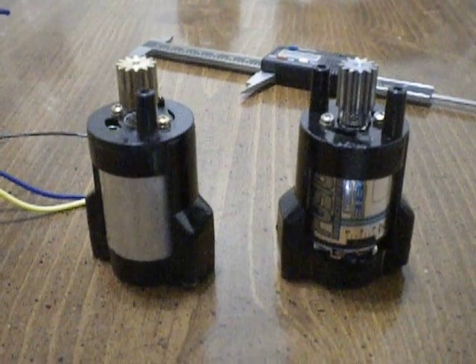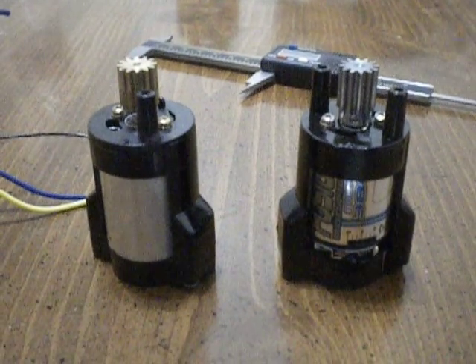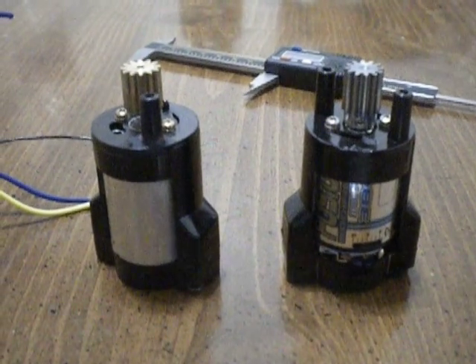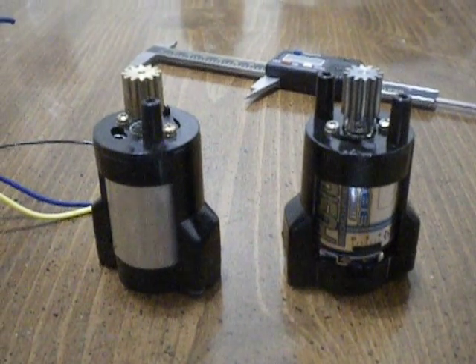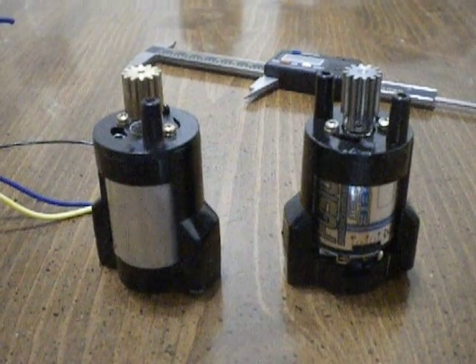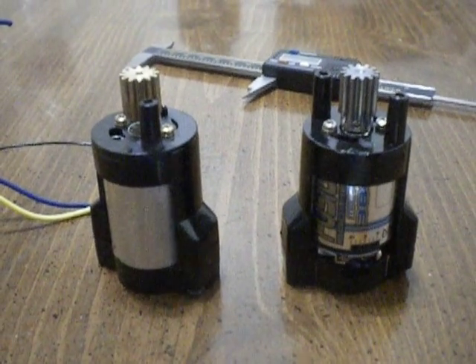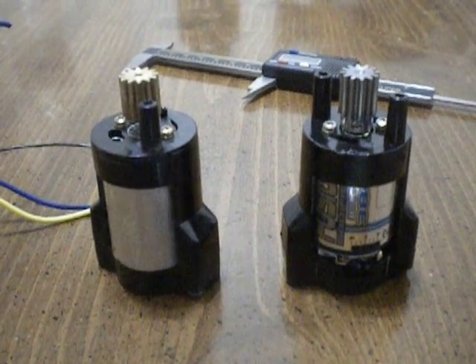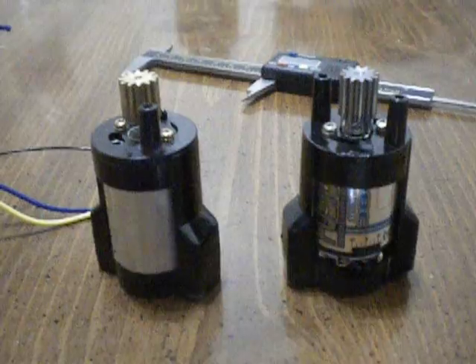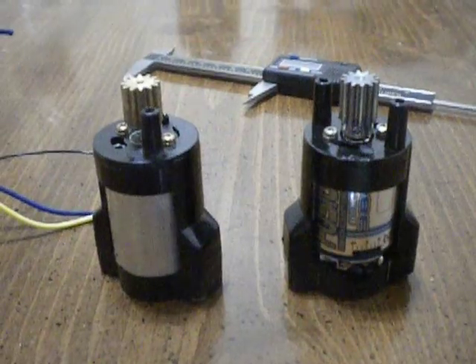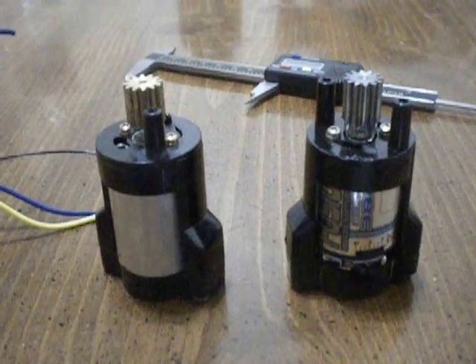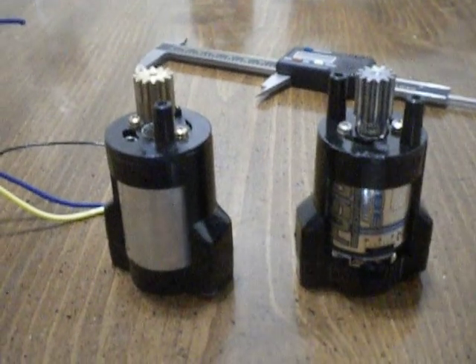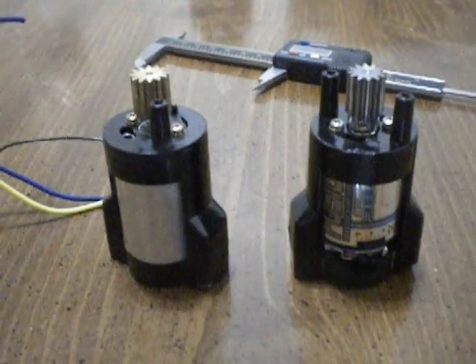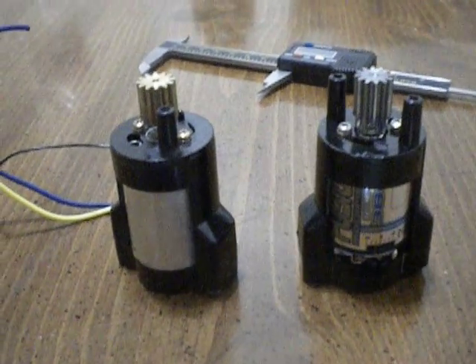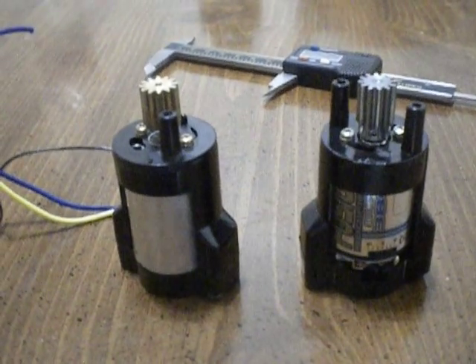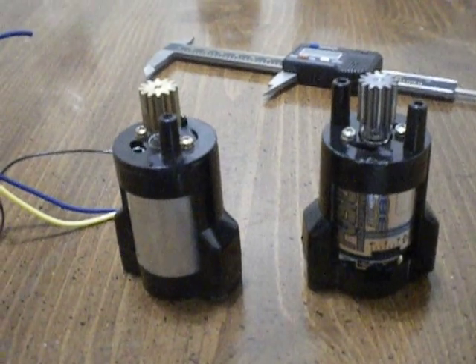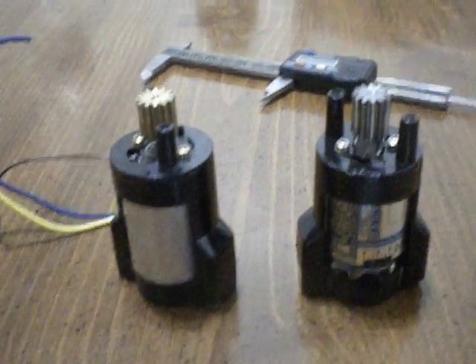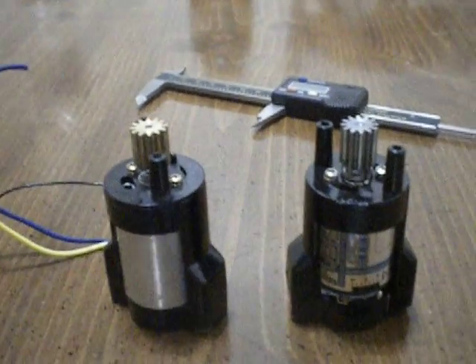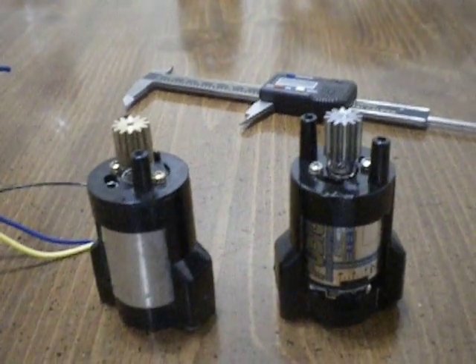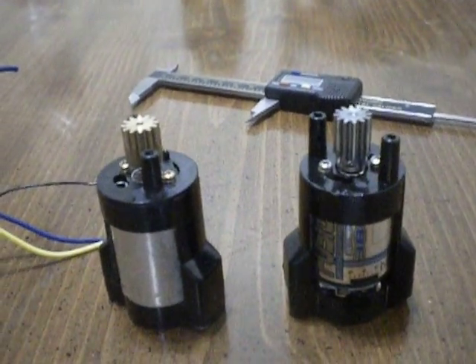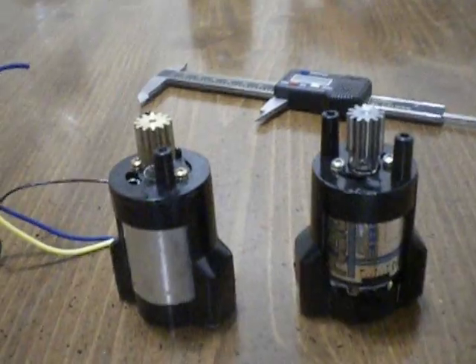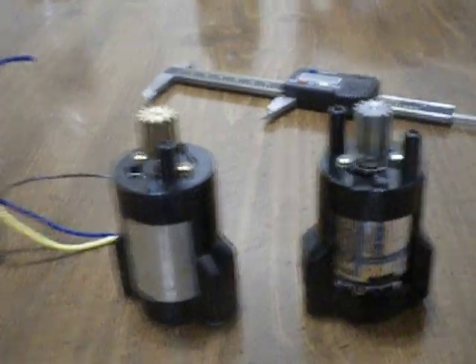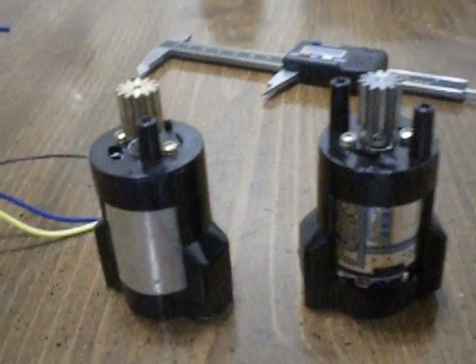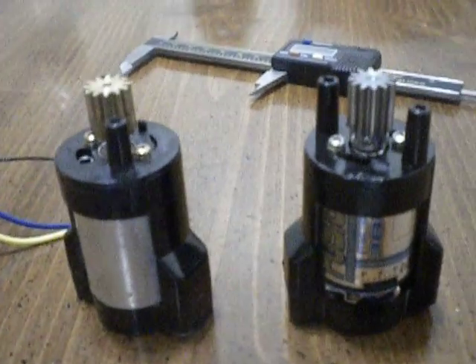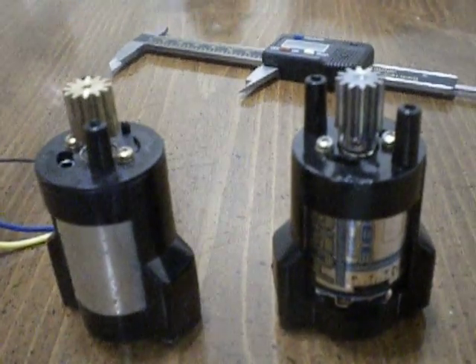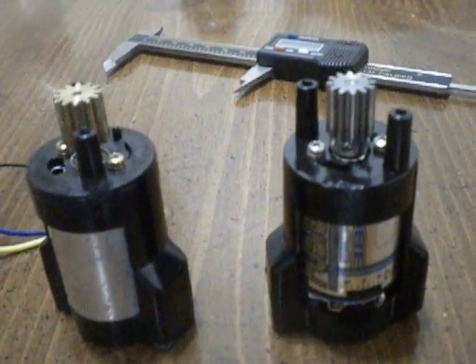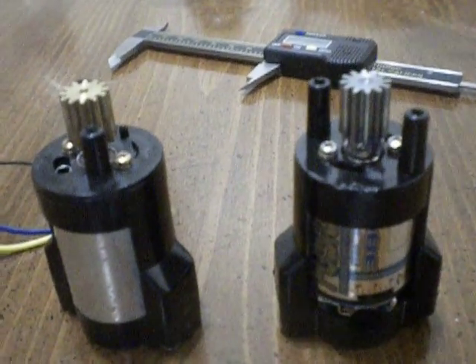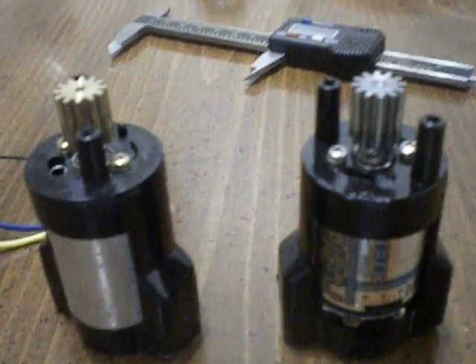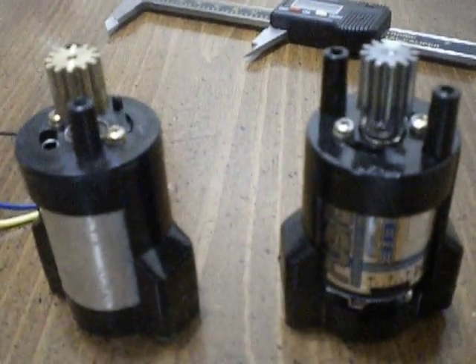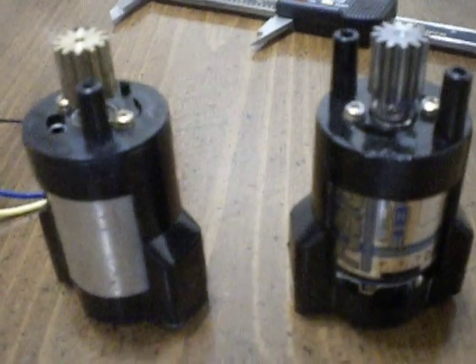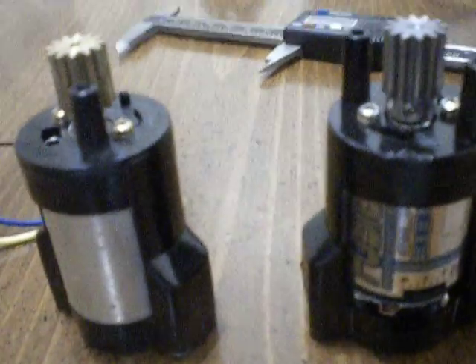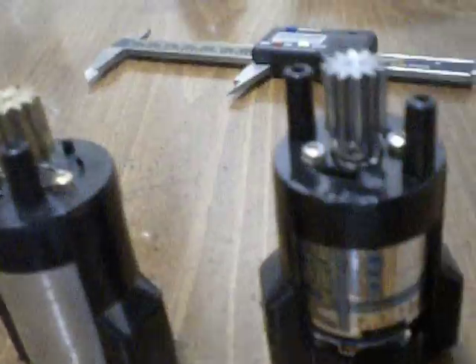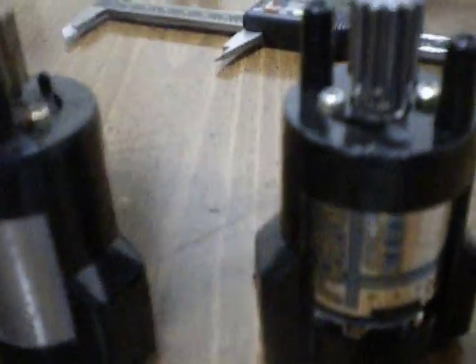On the right side there's the LRP 380 micro modified motor with a steel pinion gear, 12 tooth, 32 pitch RC 4 wheel drive brand. It's got double set screws.